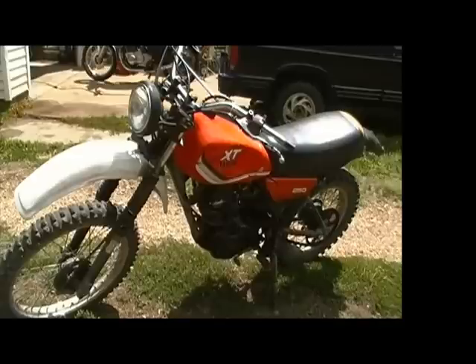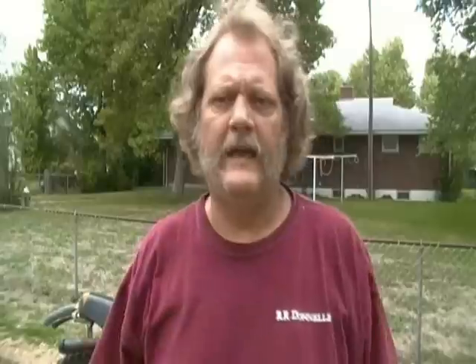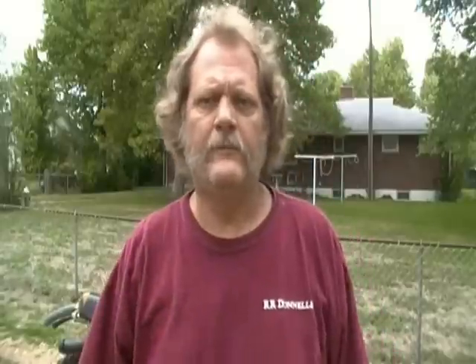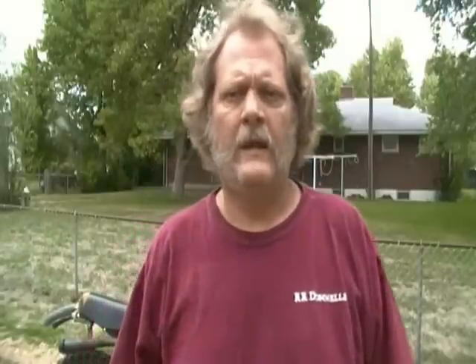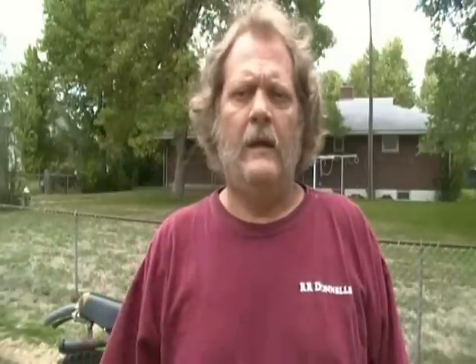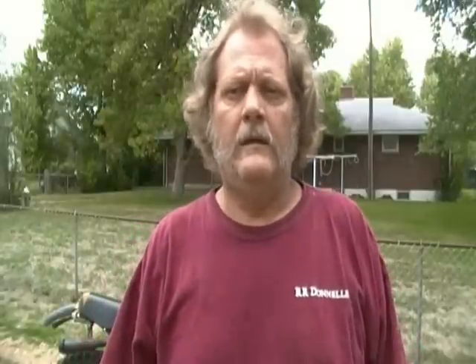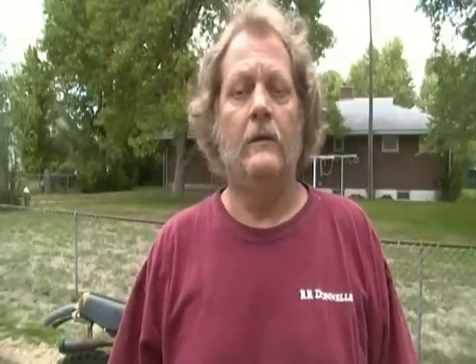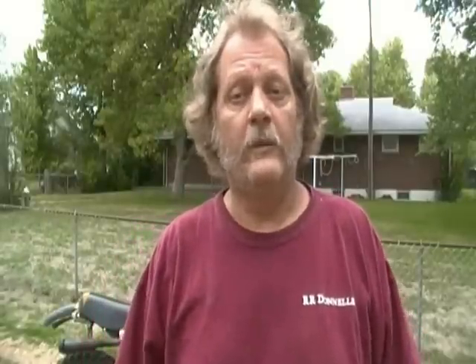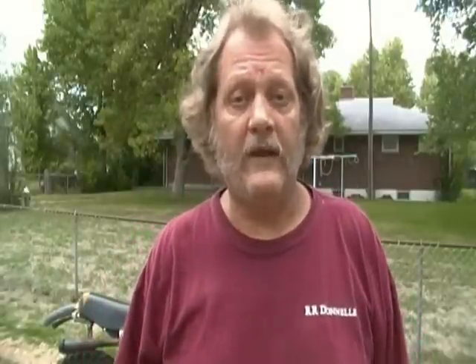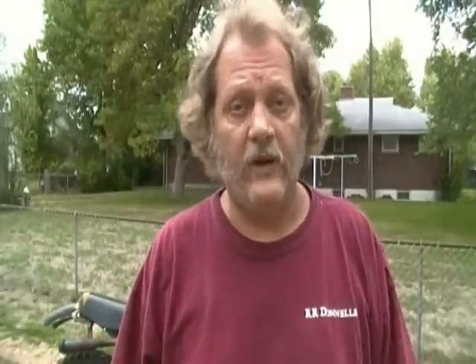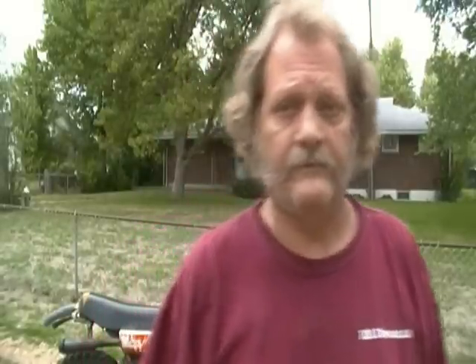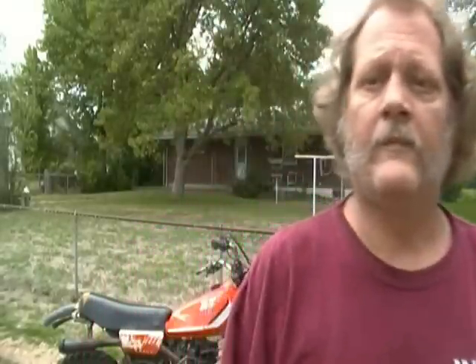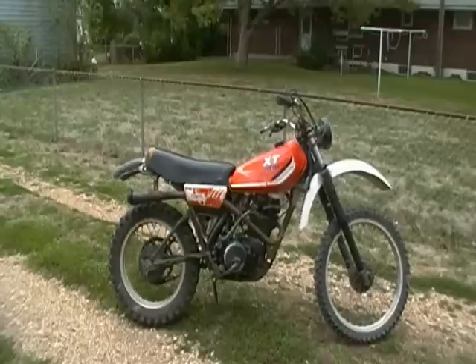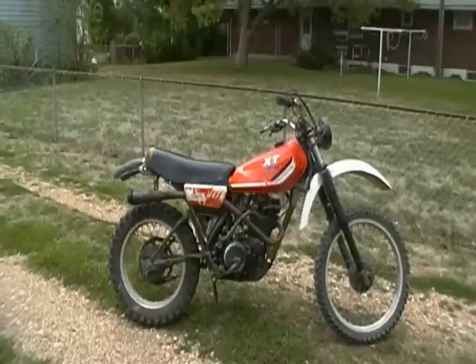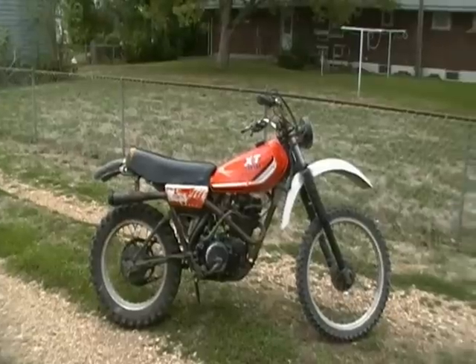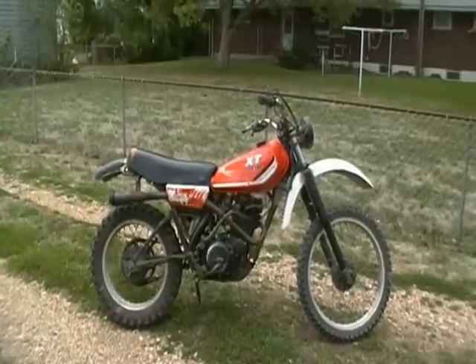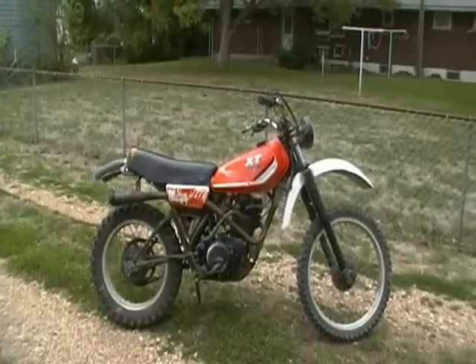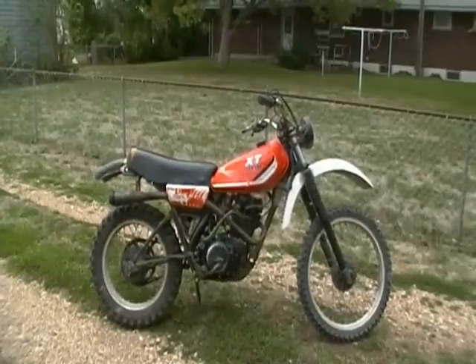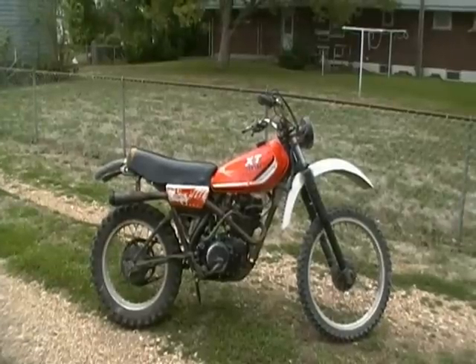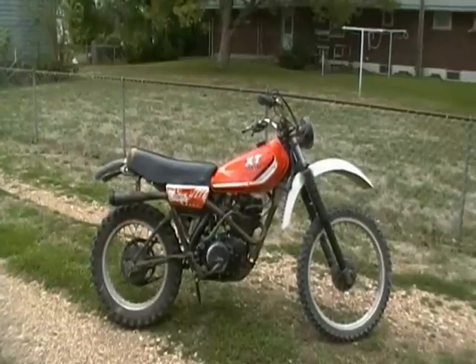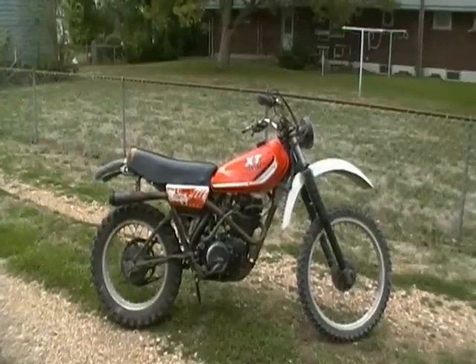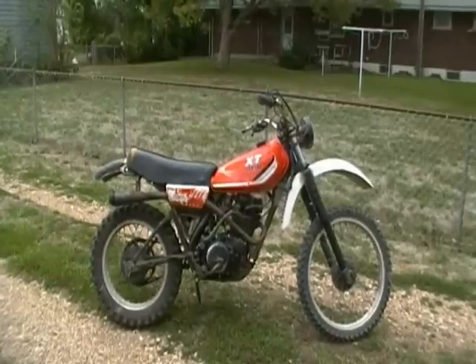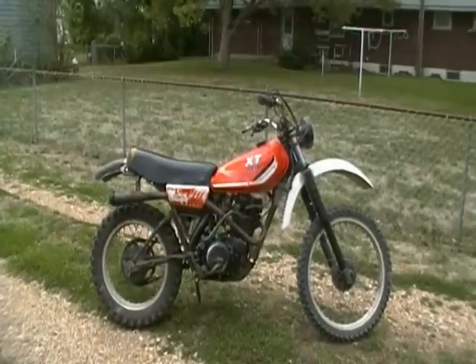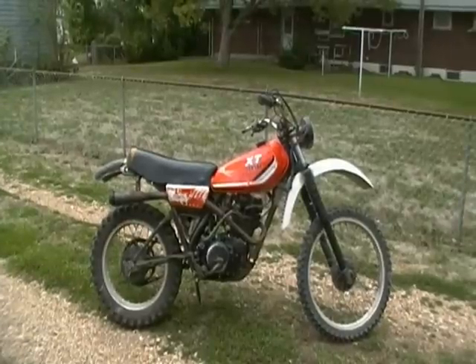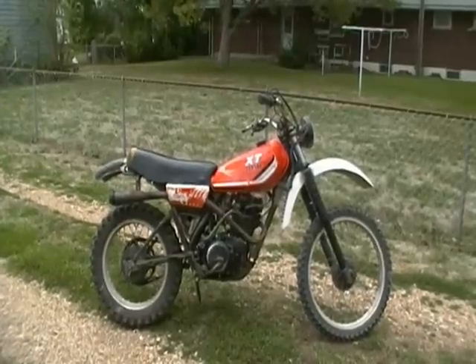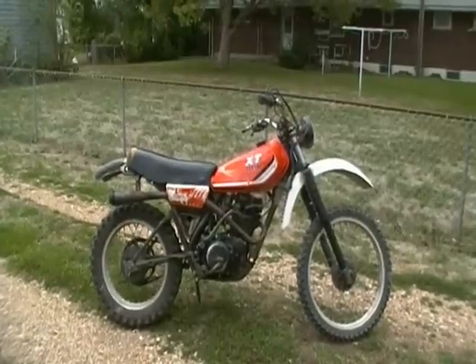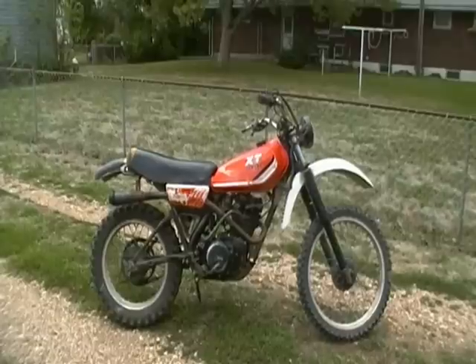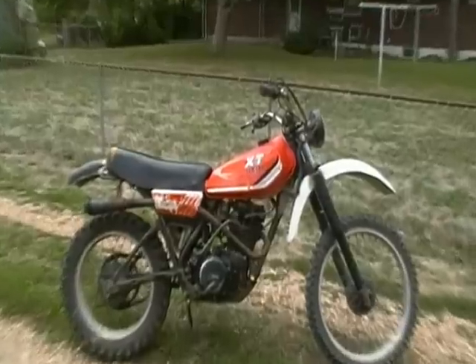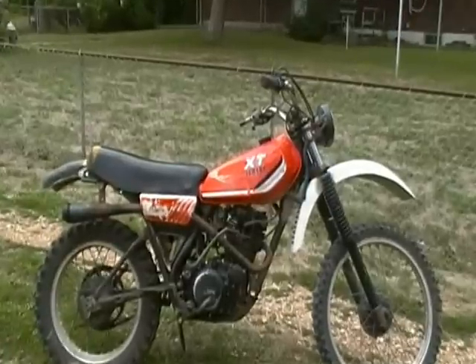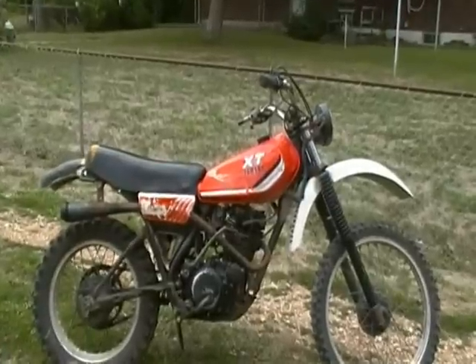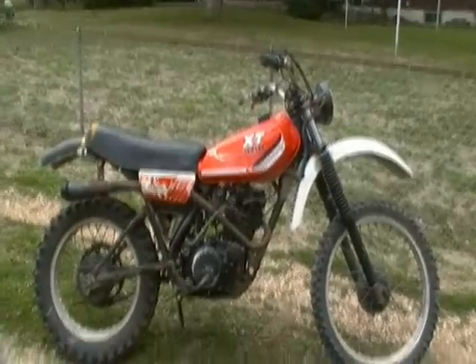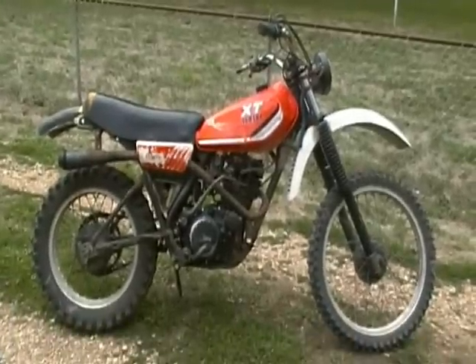Hey guys, look what showed up in my house yesterday — a 1983 Yamaha XT250 four-stroke enduro.